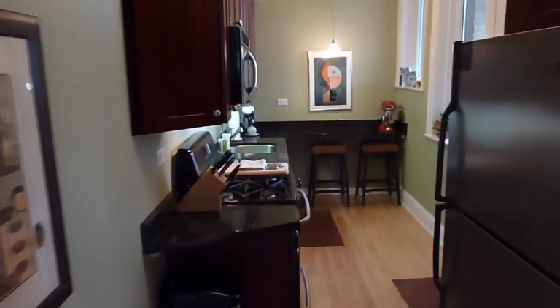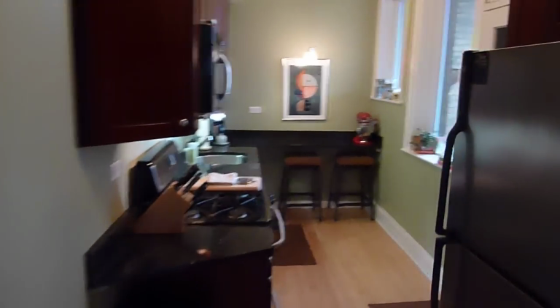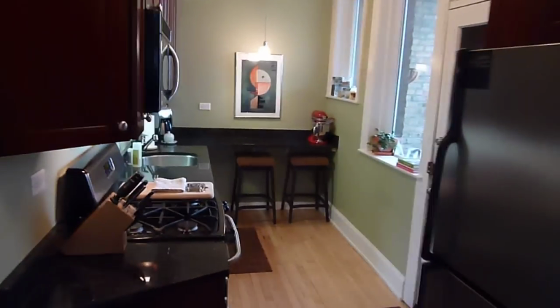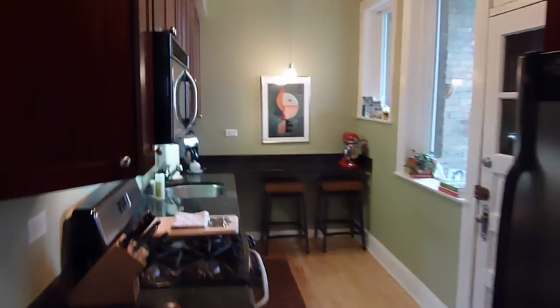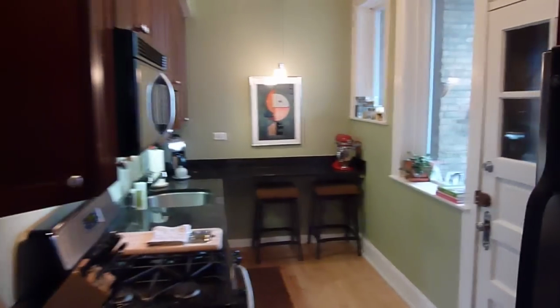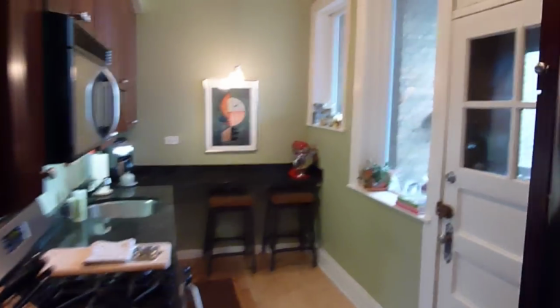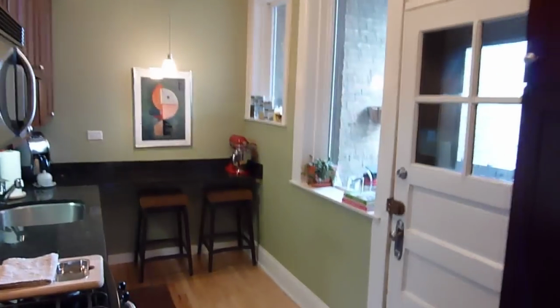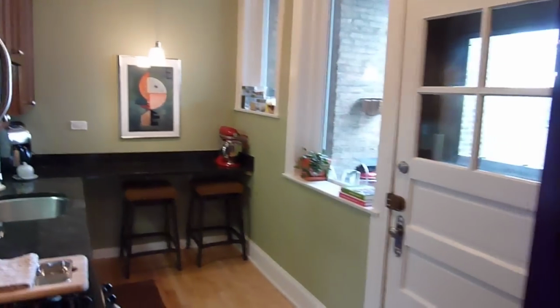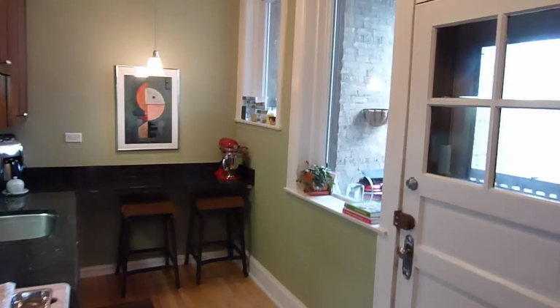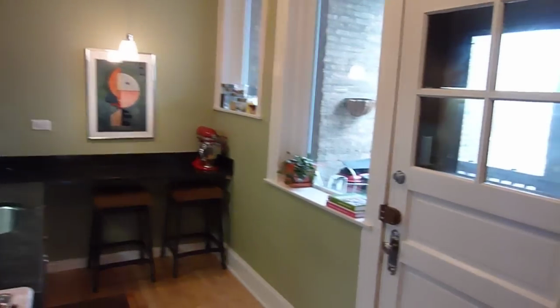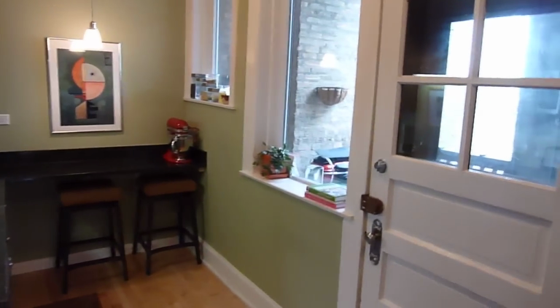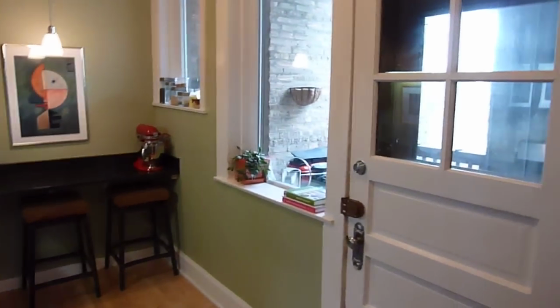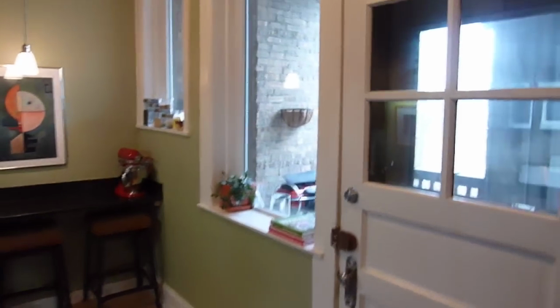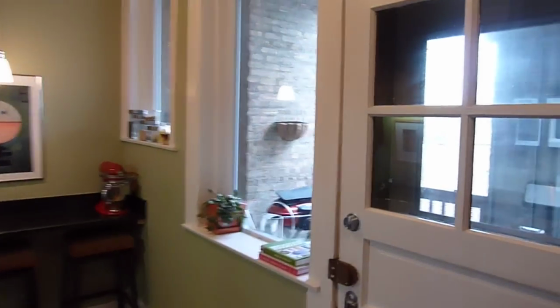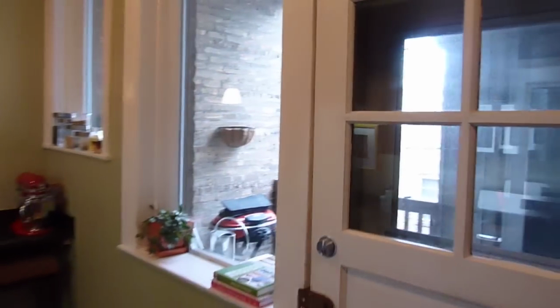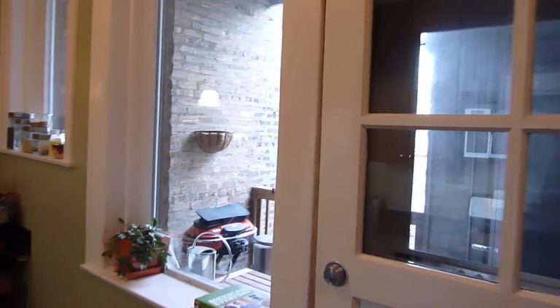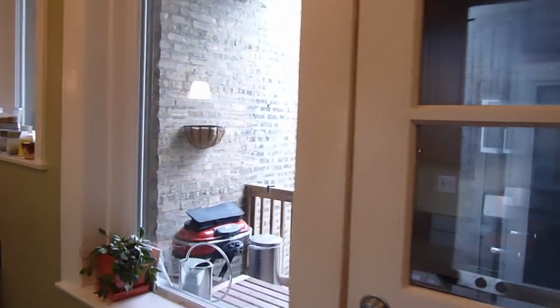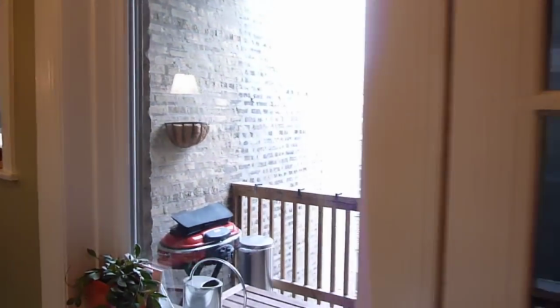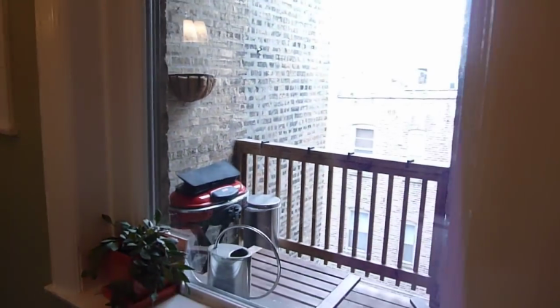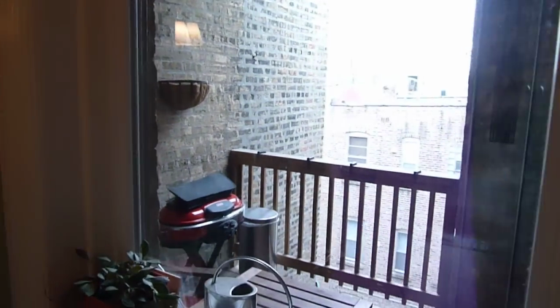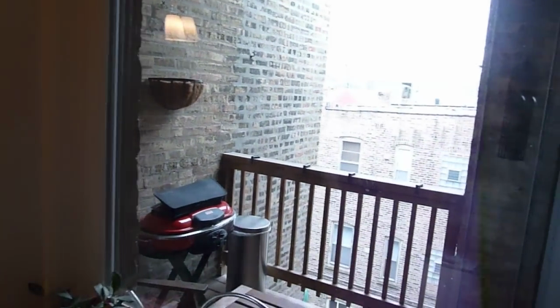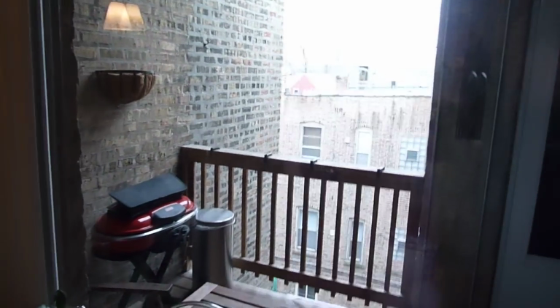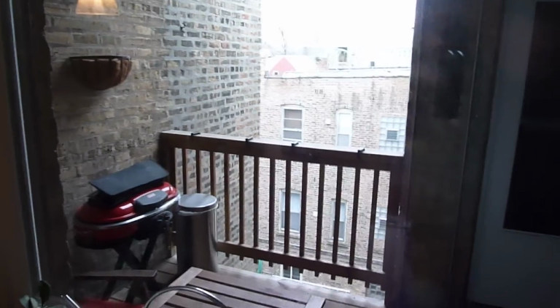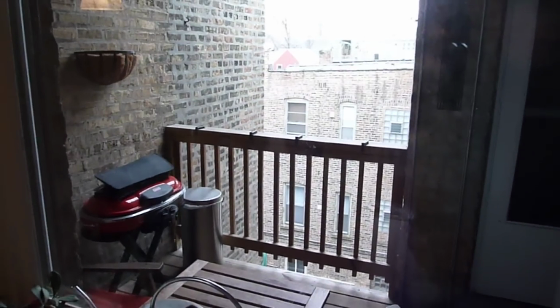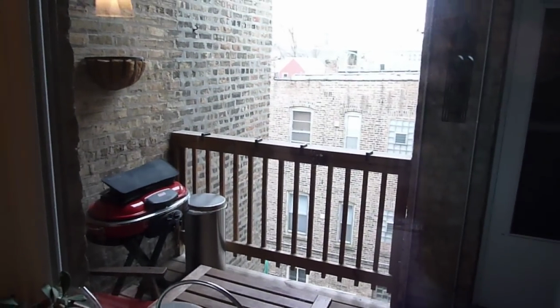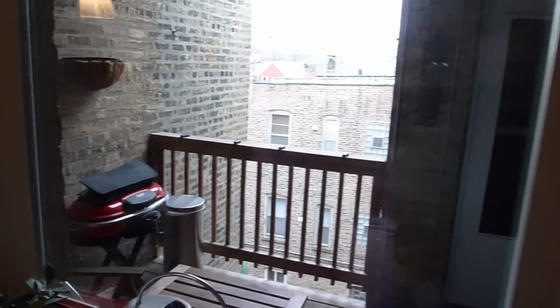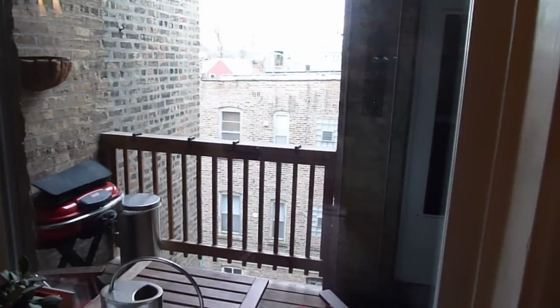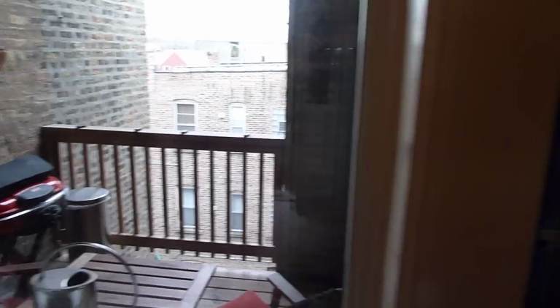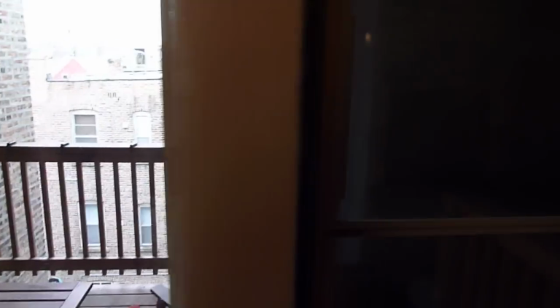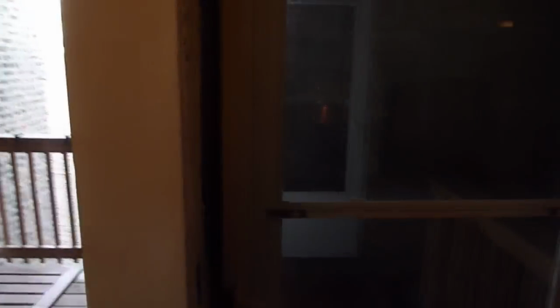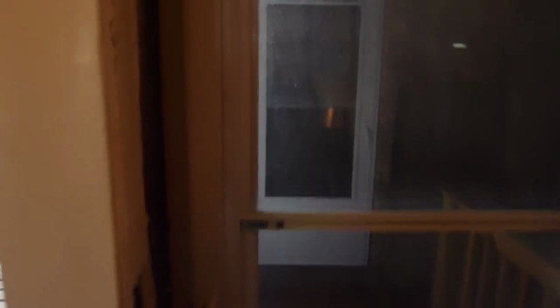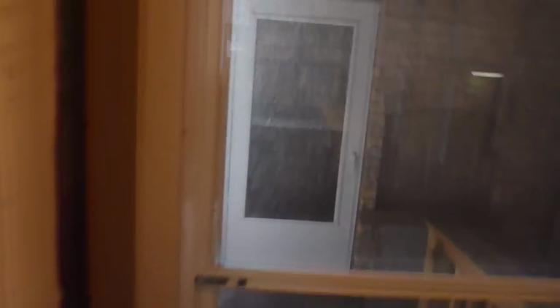This was a gut rehab in 2004. There are 18 units and the building itself is well, well run. I personally know a lot of people in the building and I know how they take care of it.